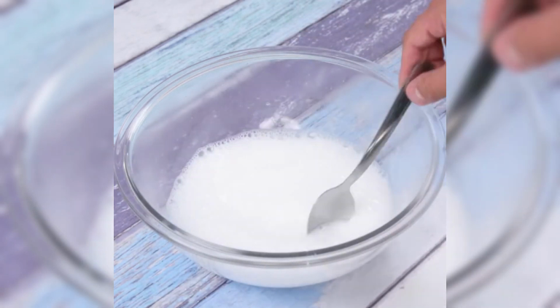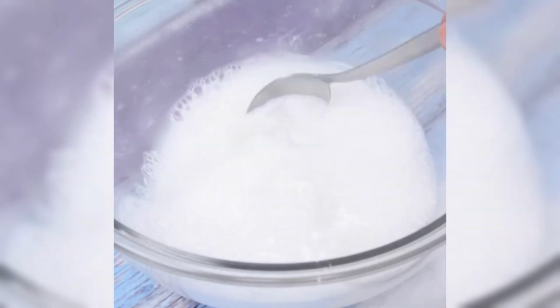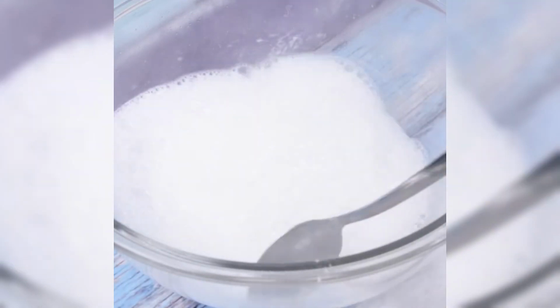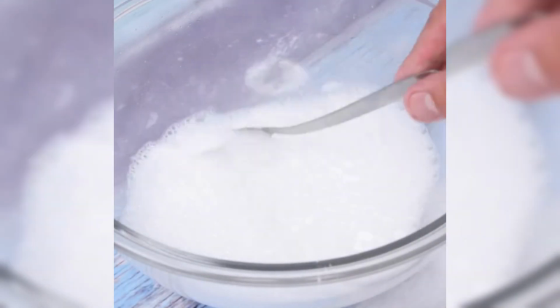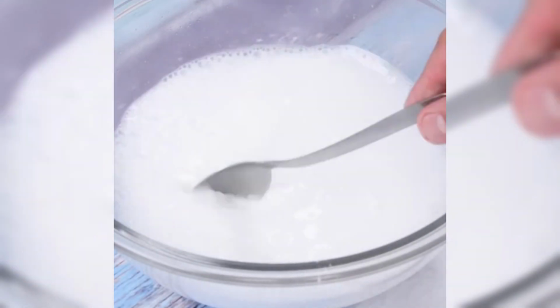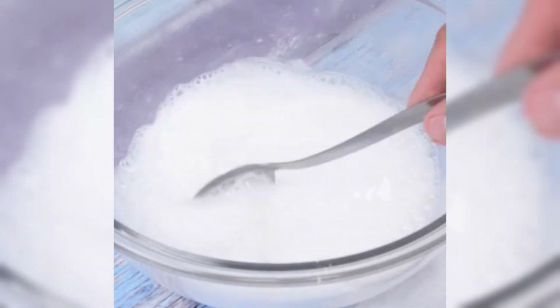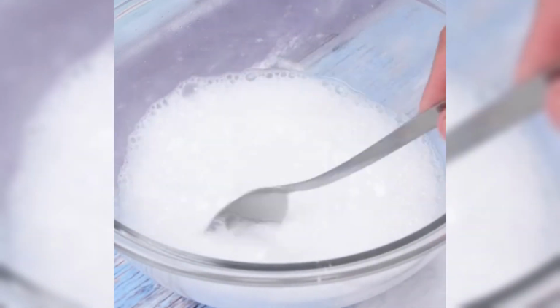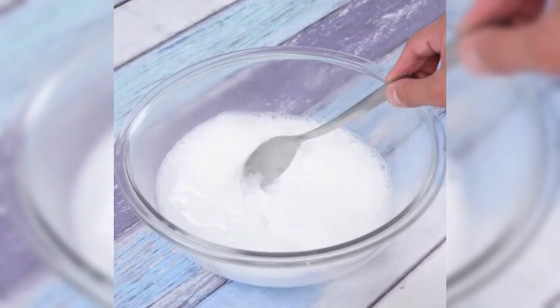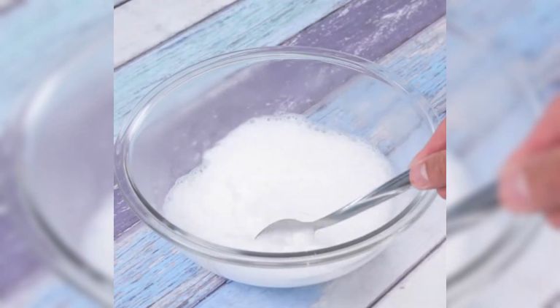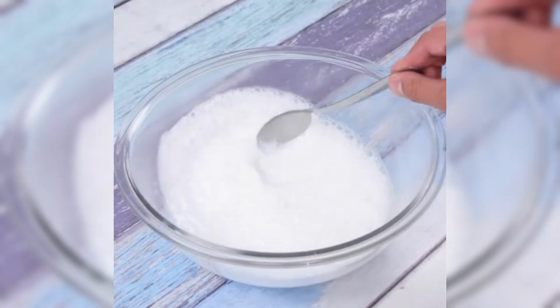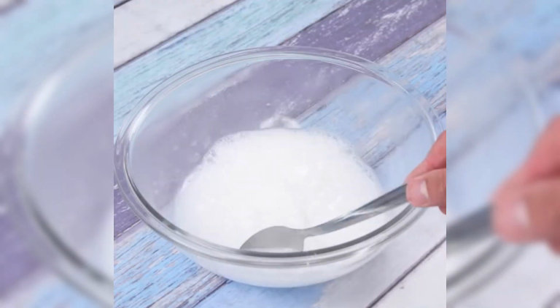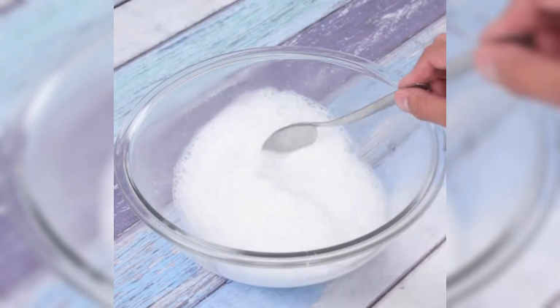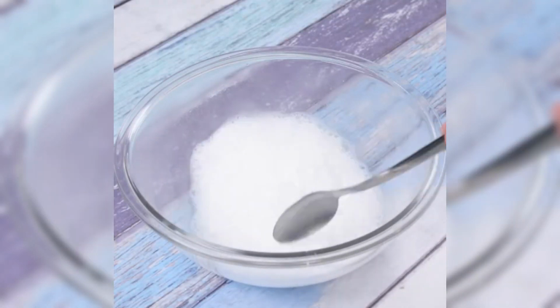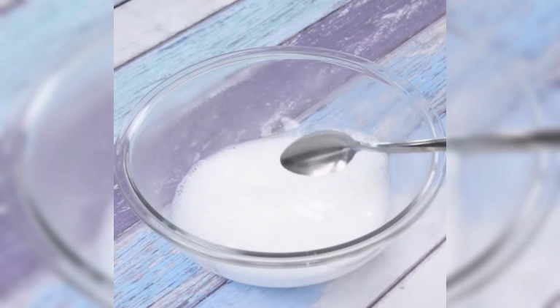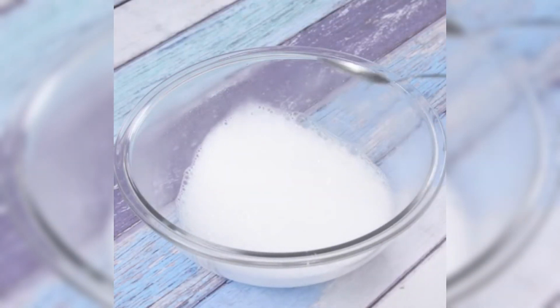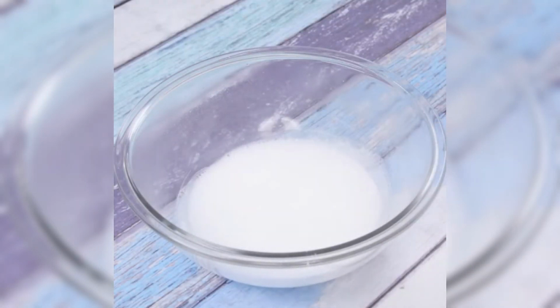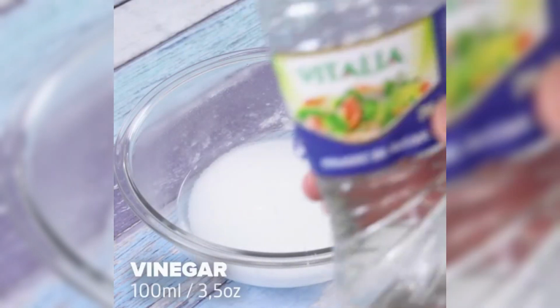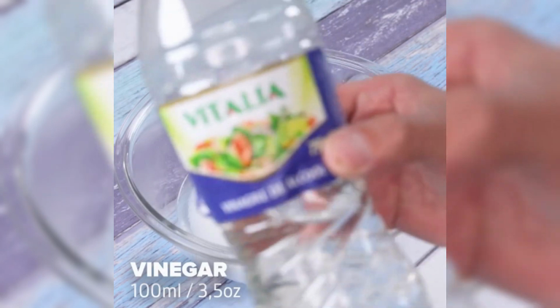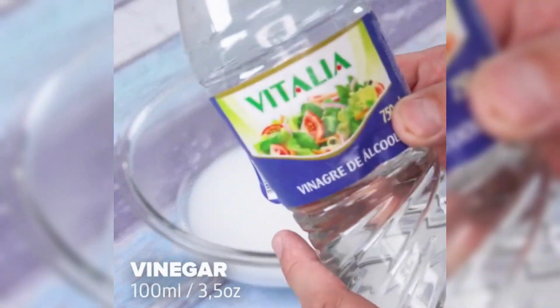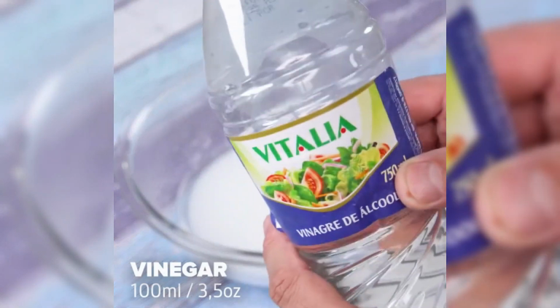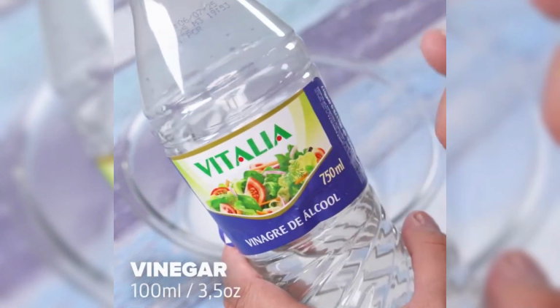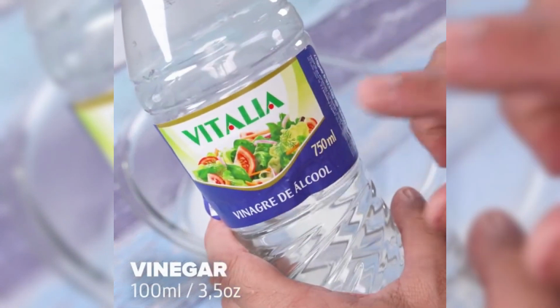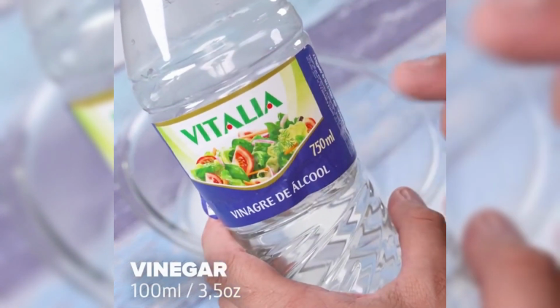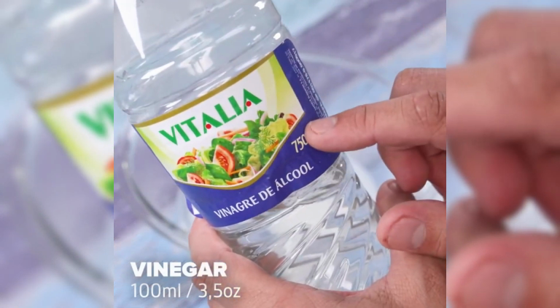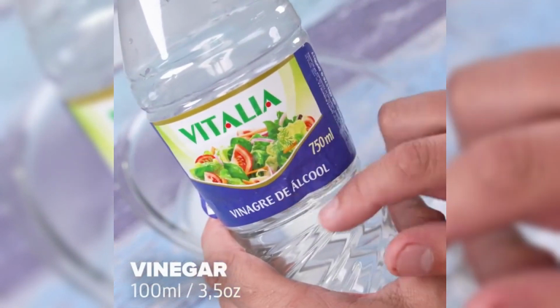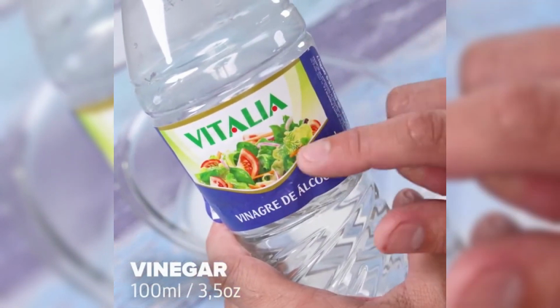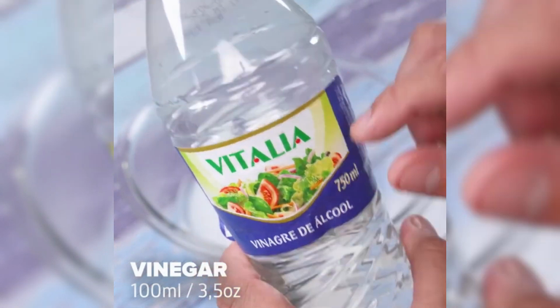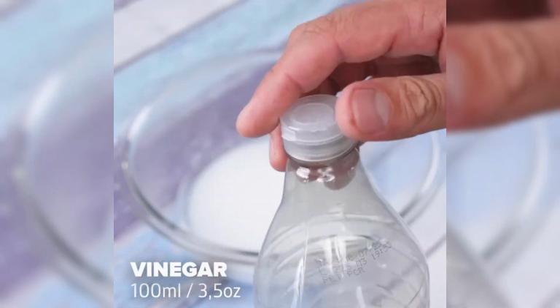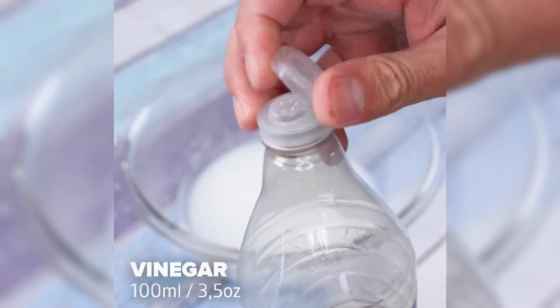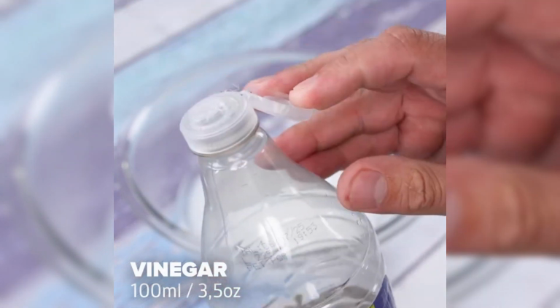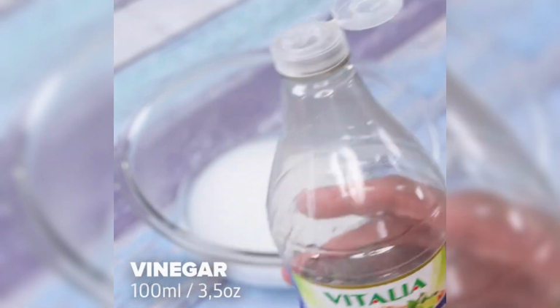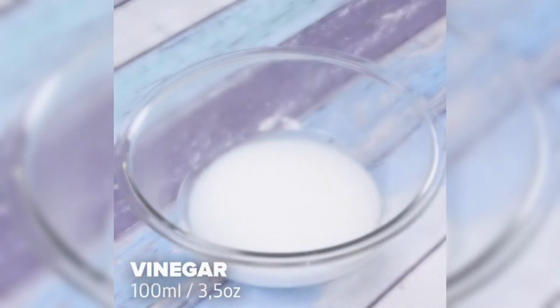My family always thanks me for the use of this mixture, especially for the ease and cleaning. Now let's add 100 milliliters of vinegar.